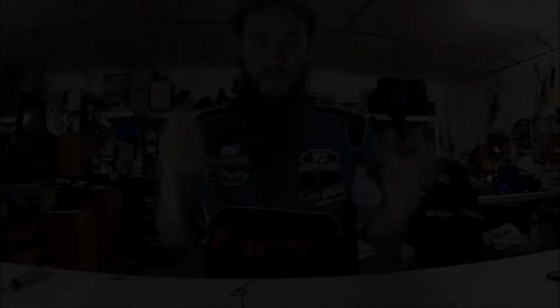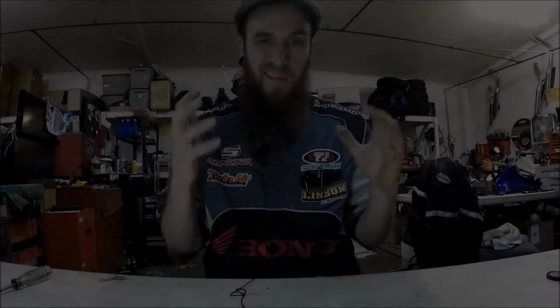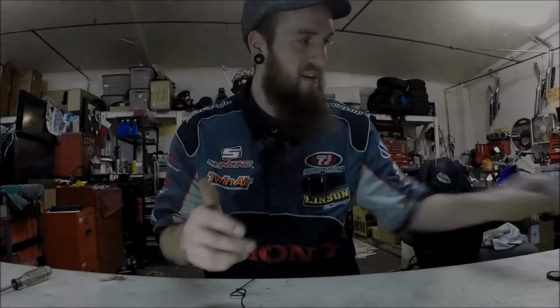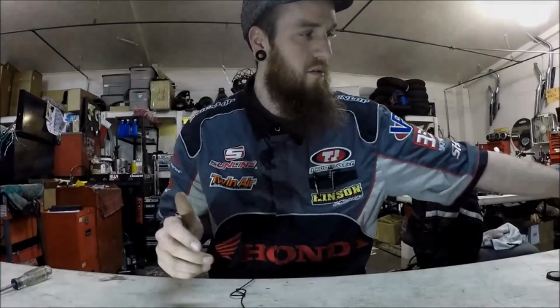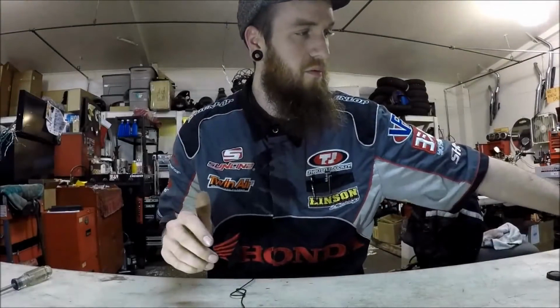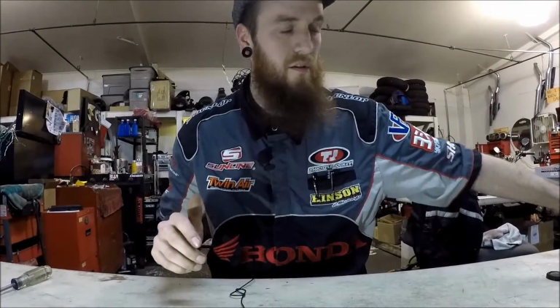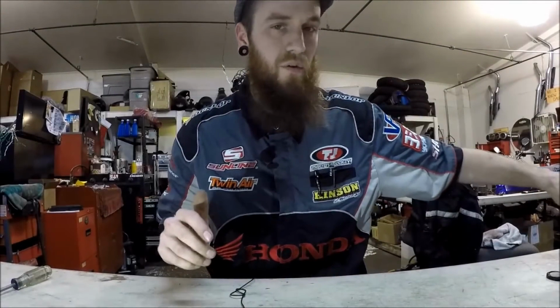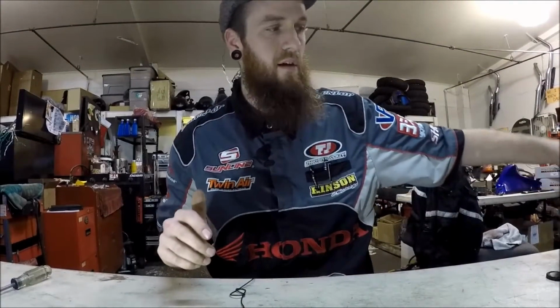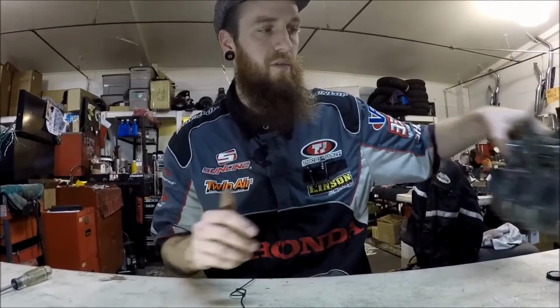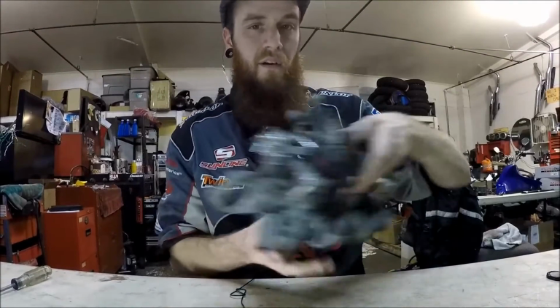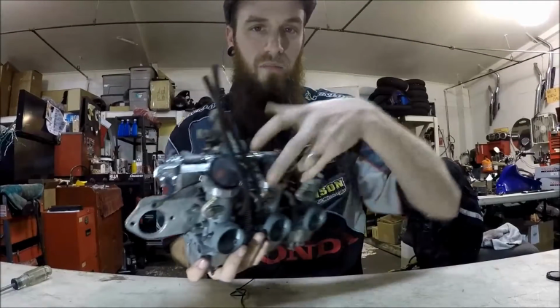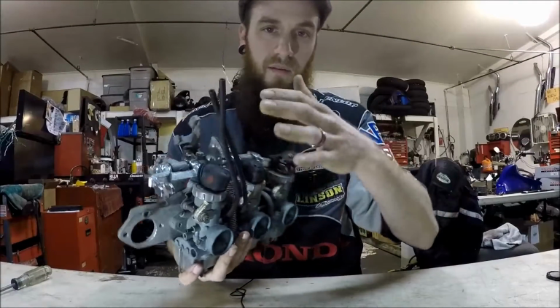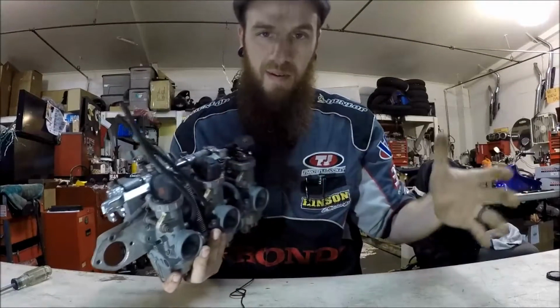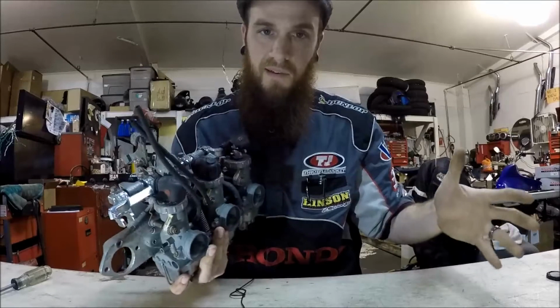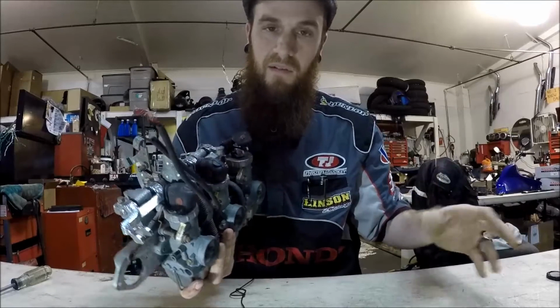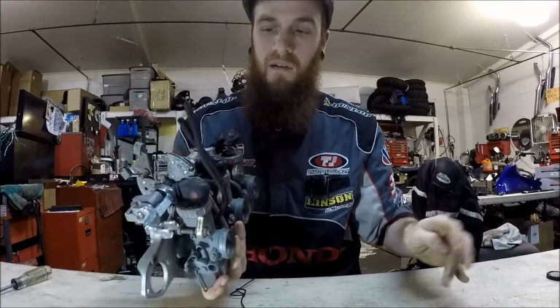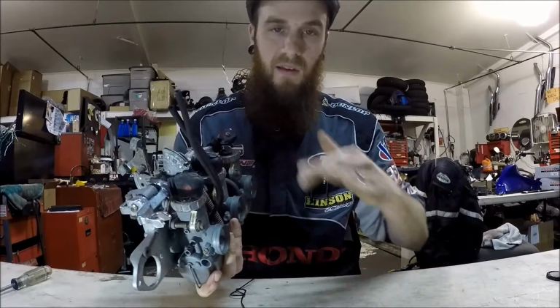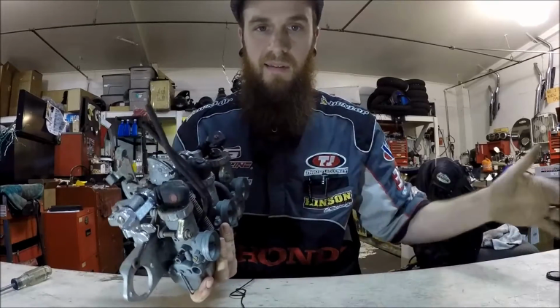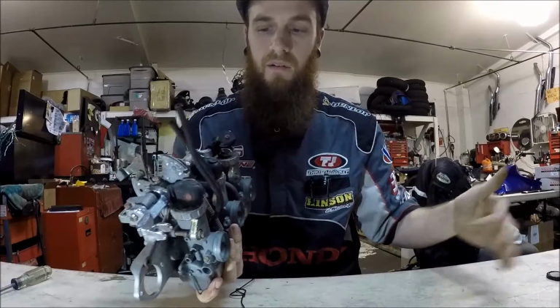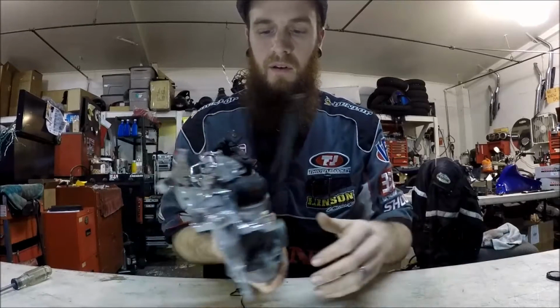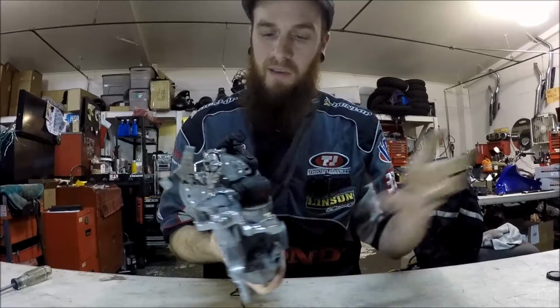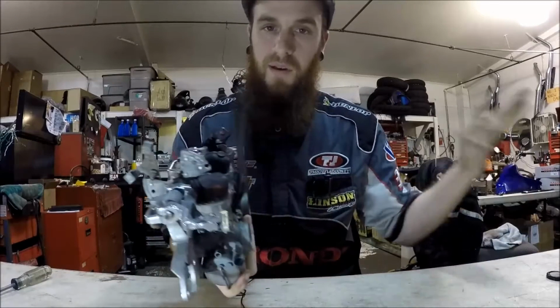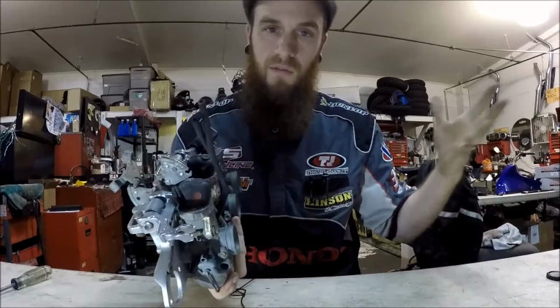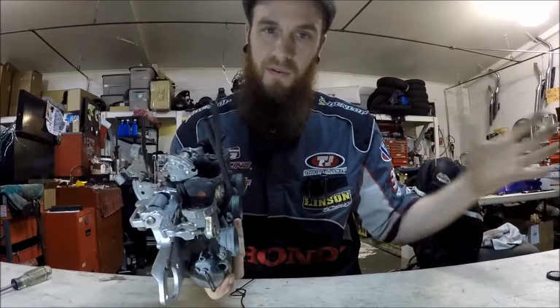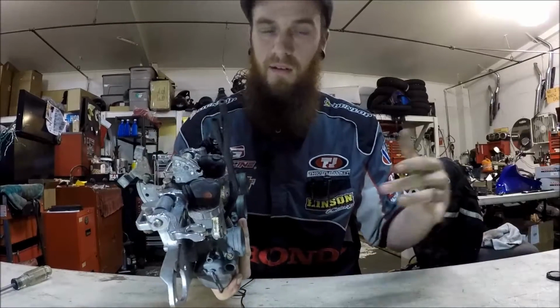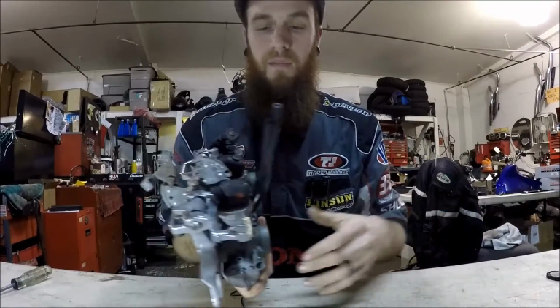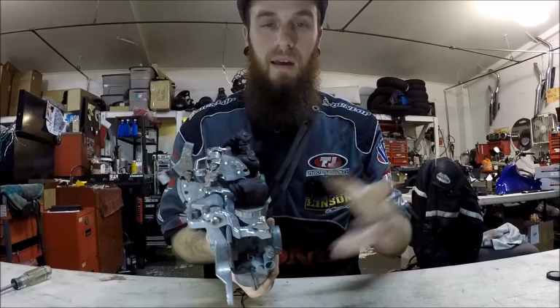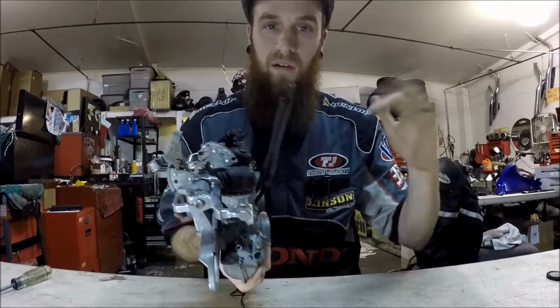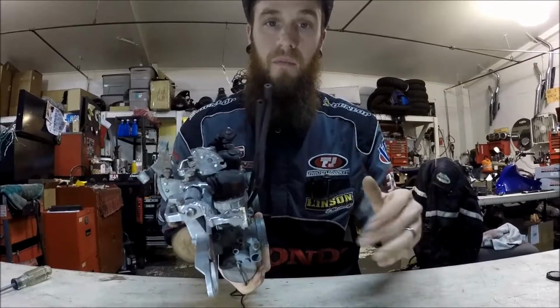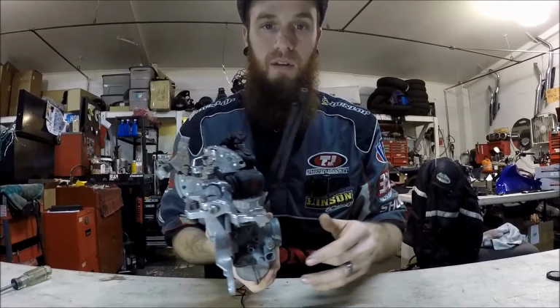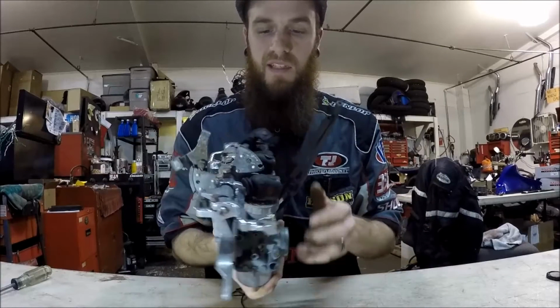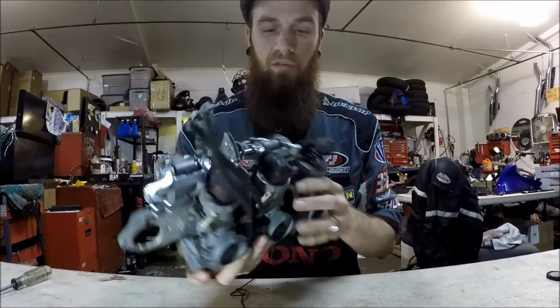I'm going to make this video for a little bit older style carburetor, which would be pre-77 — so 76 and under. So the K1, K2, K3, and the F-series that are below 77.